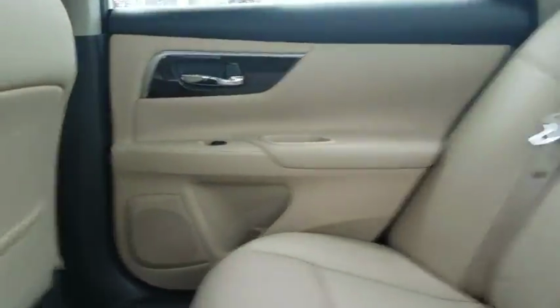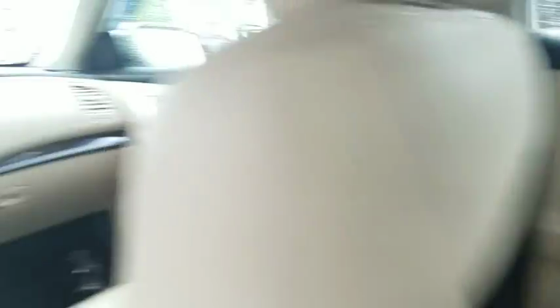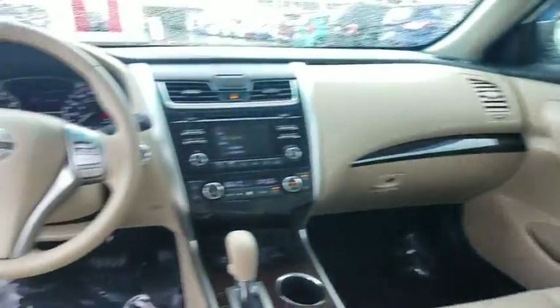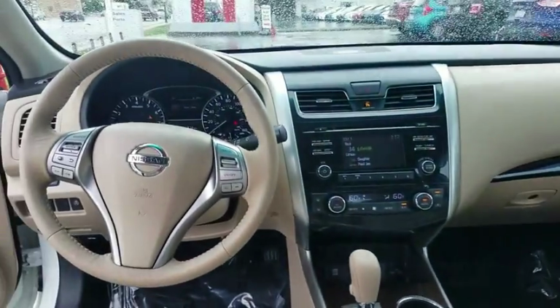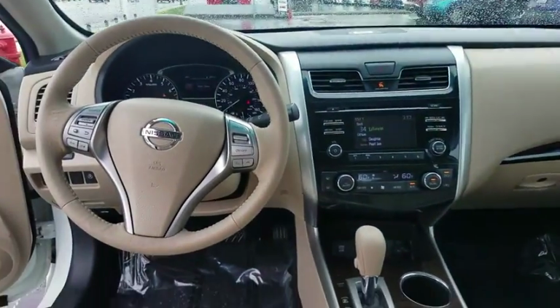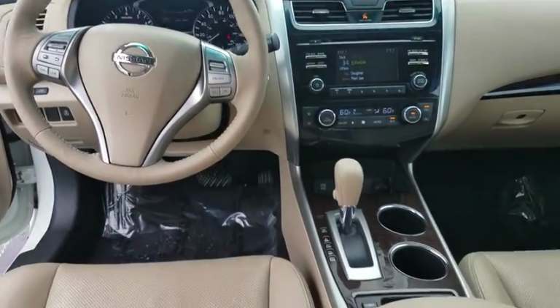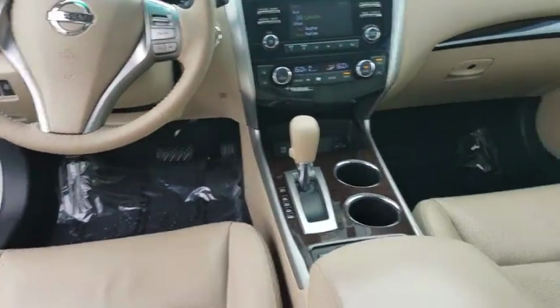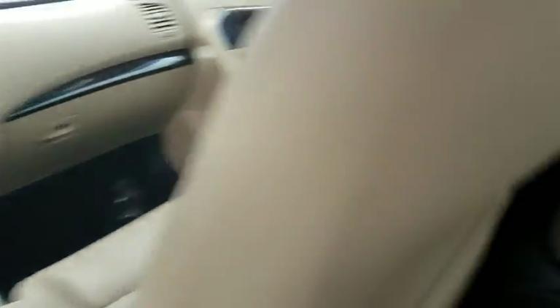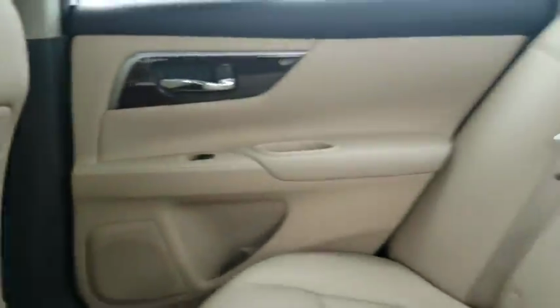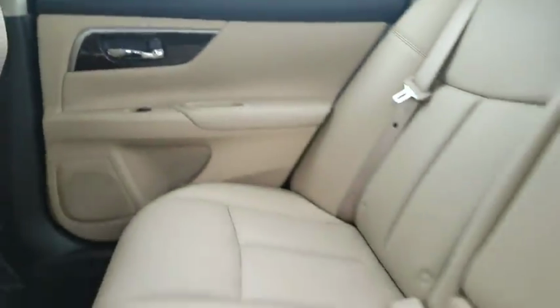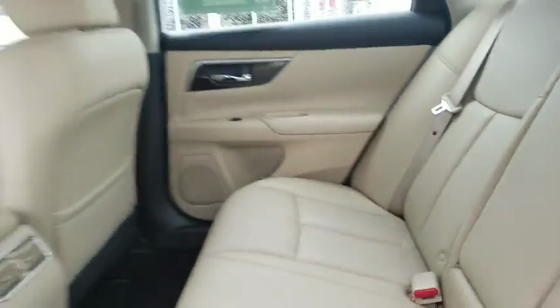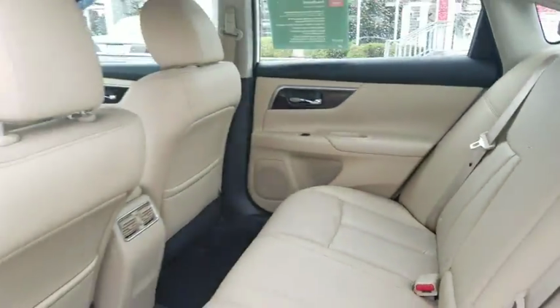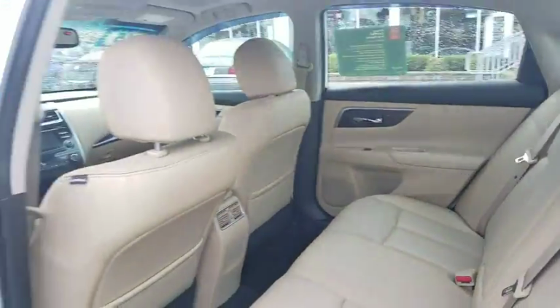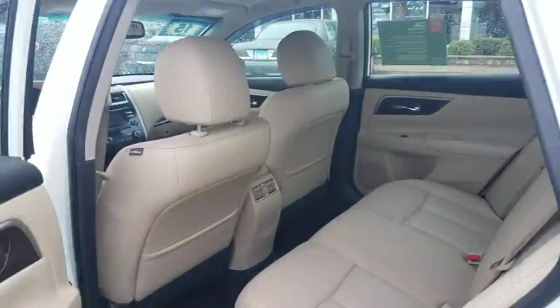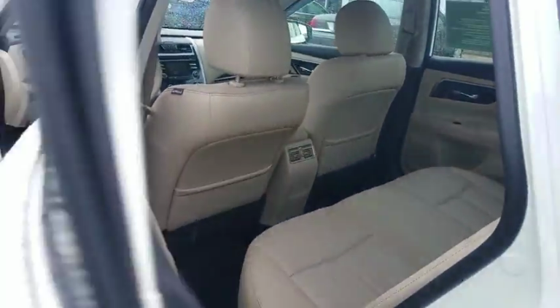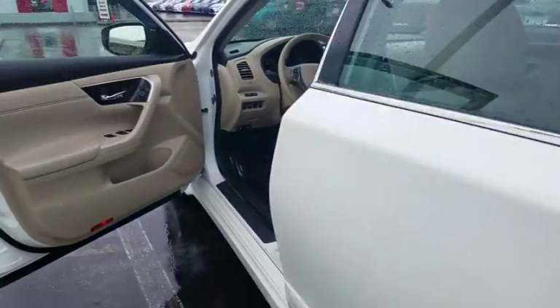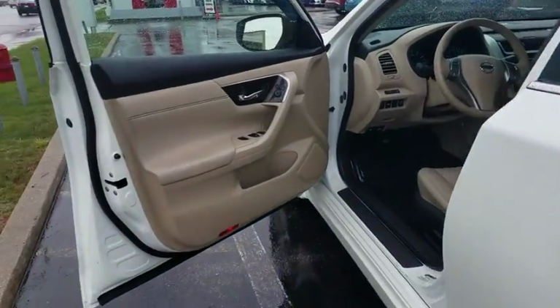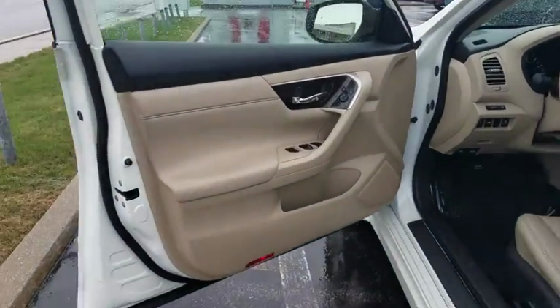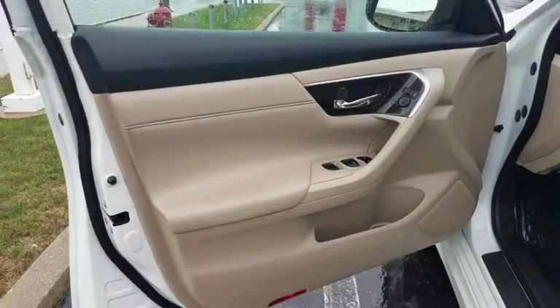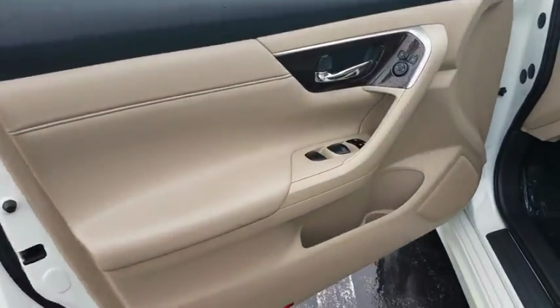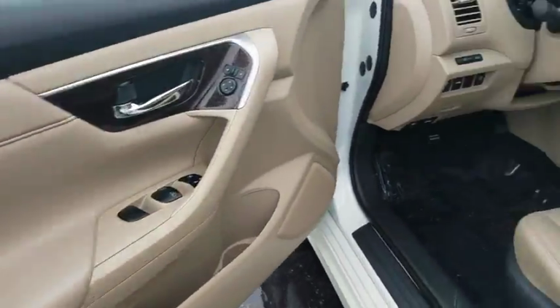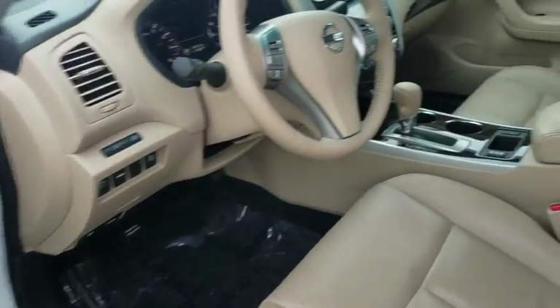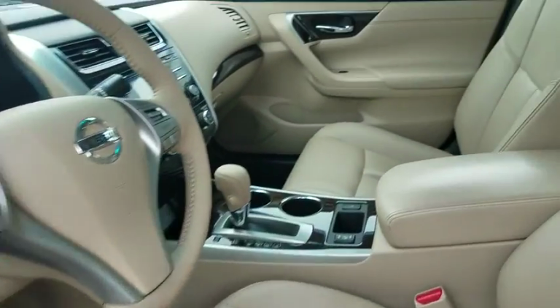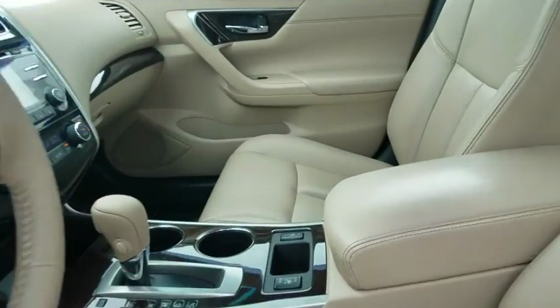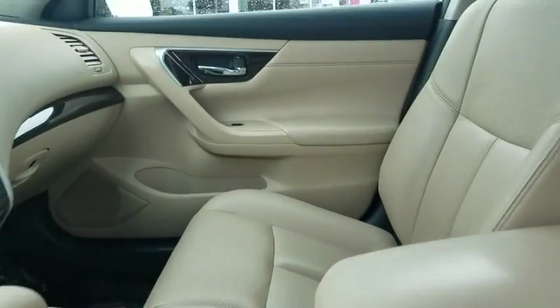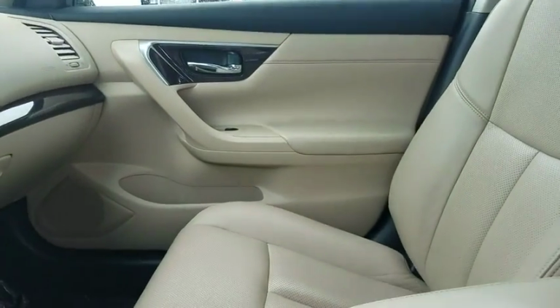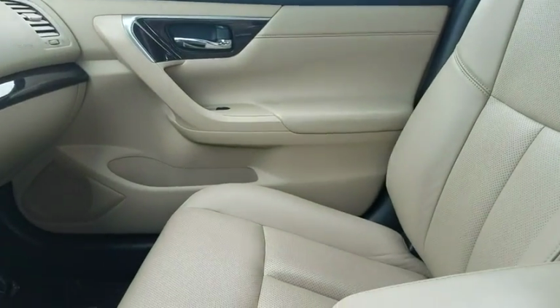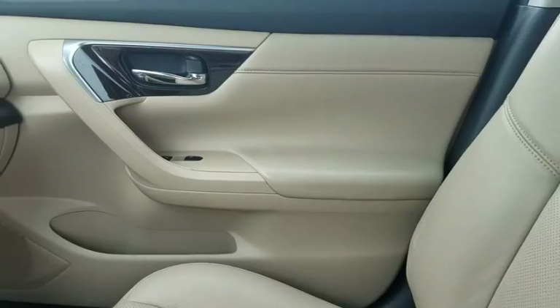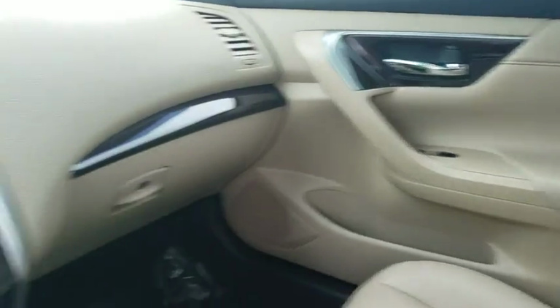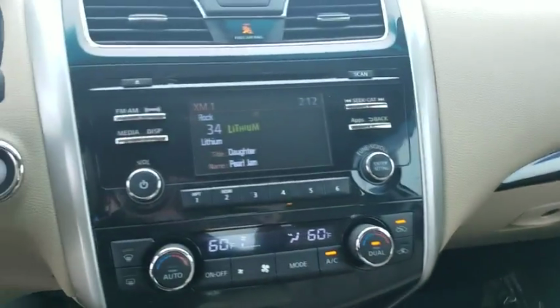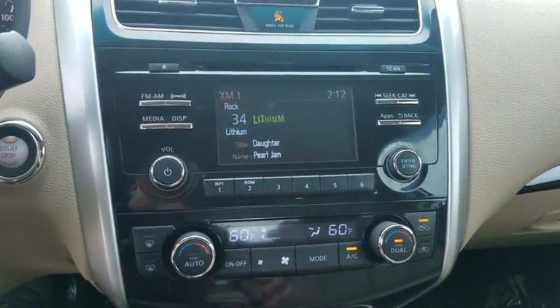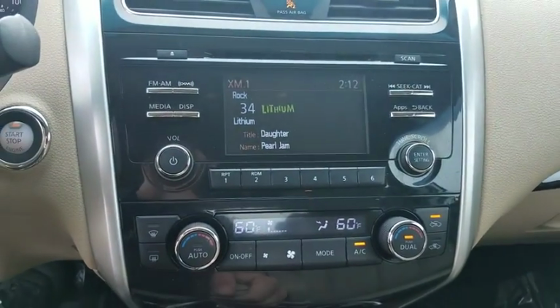Here are some of this vehicle's great options: remote engine start, stability control, traction control, keyless entry, anti-lock braking system, power passenger seat, steering wheel audio controls, and backup camera.